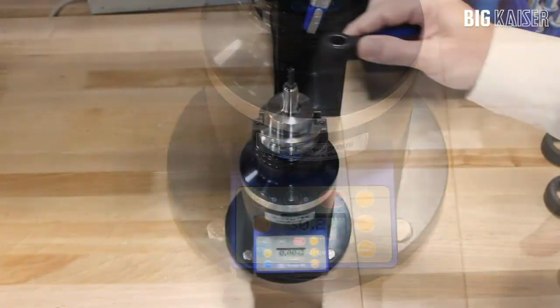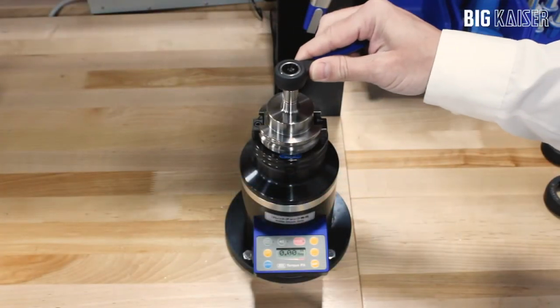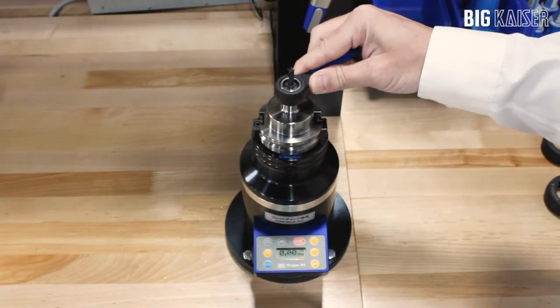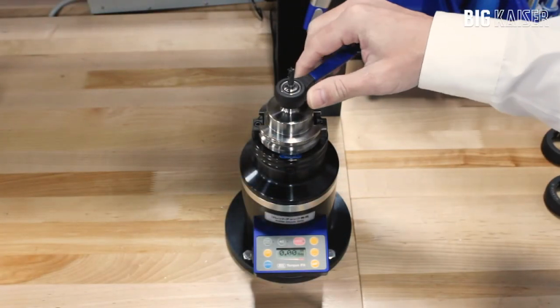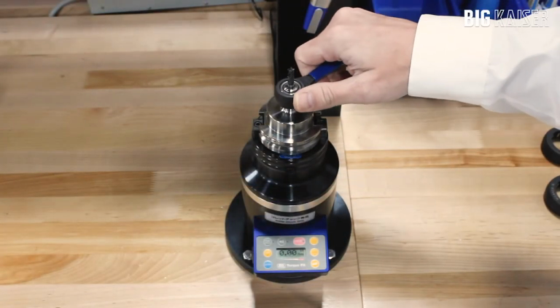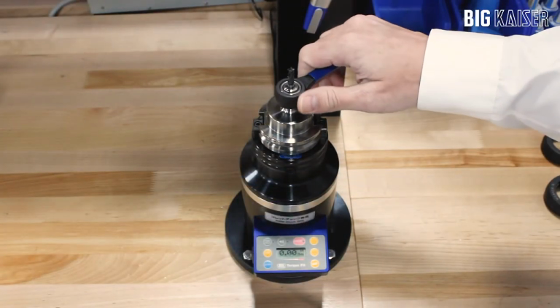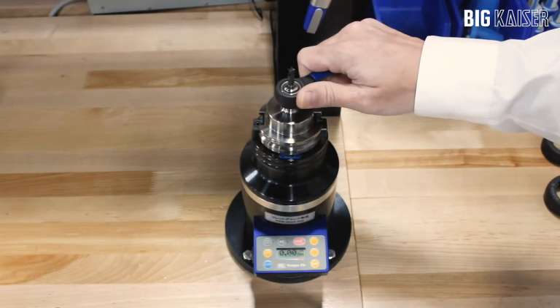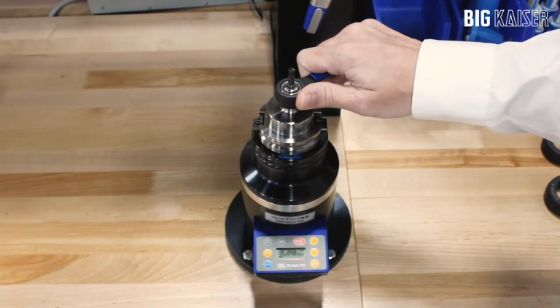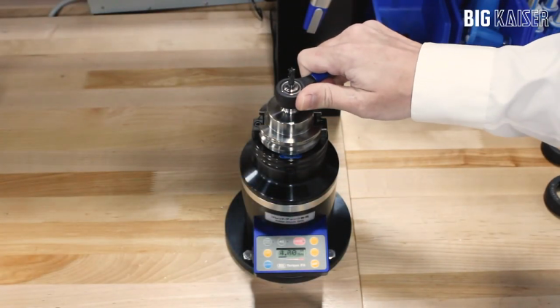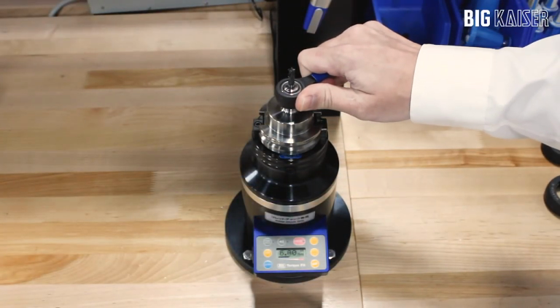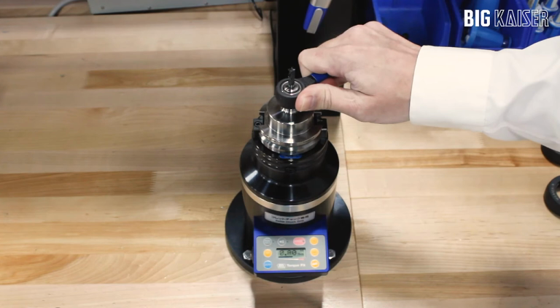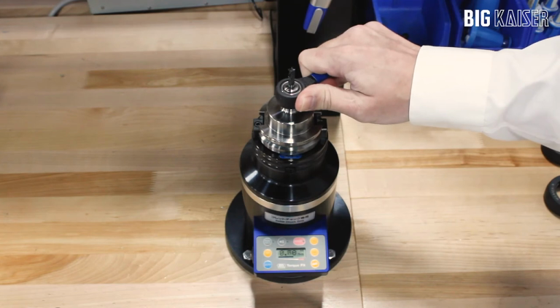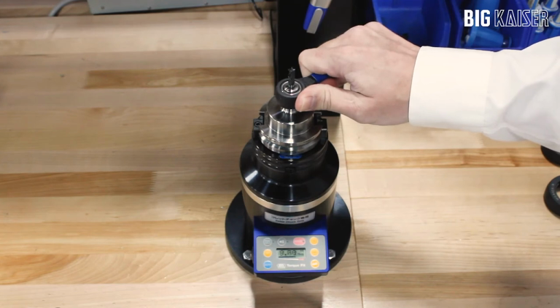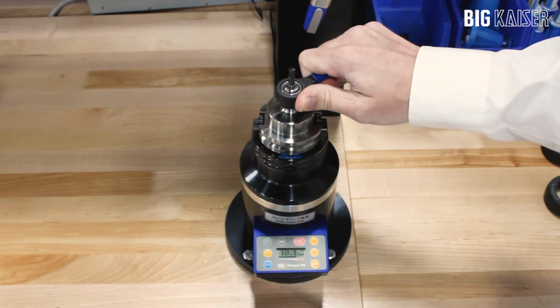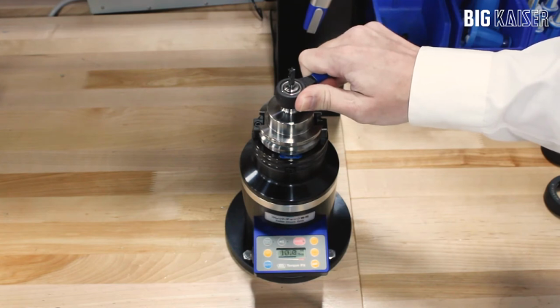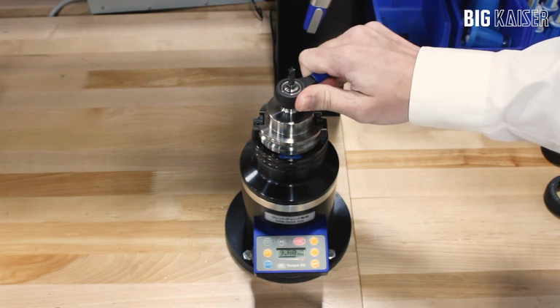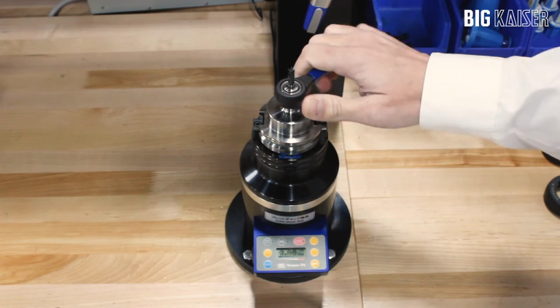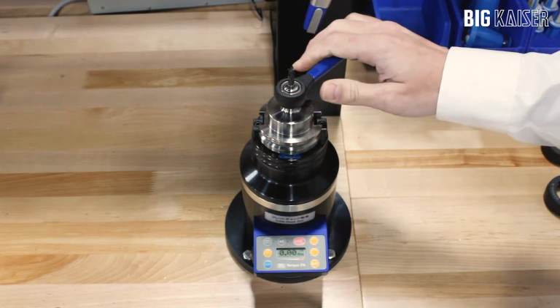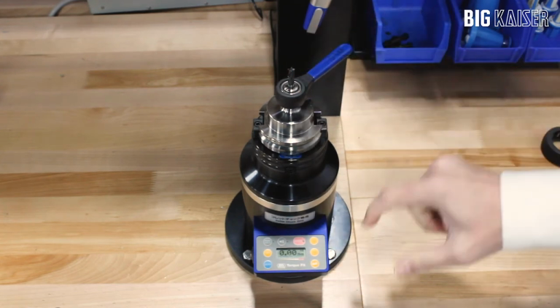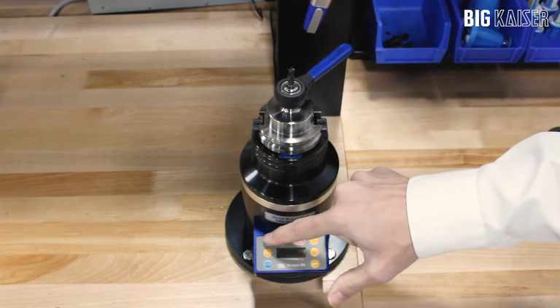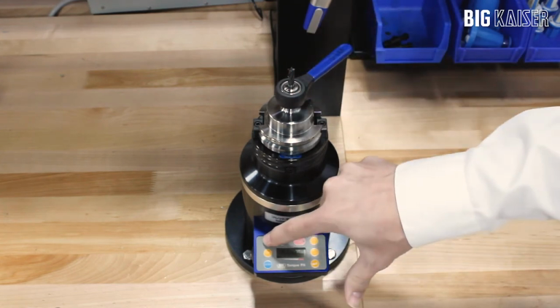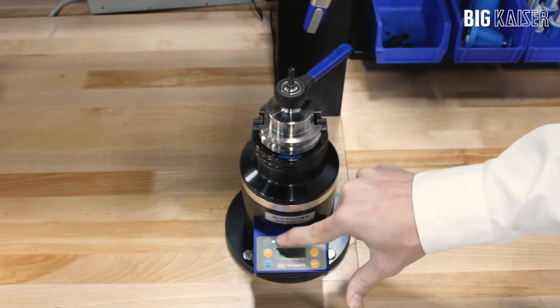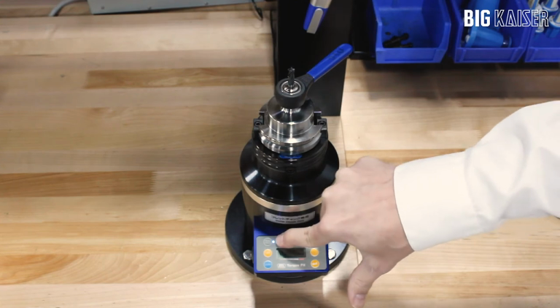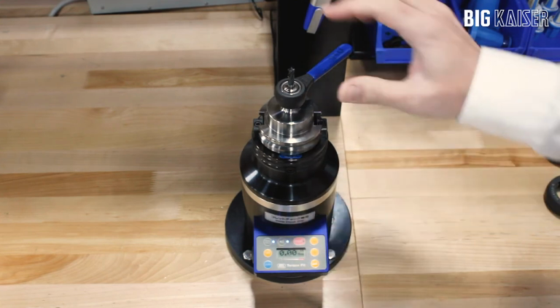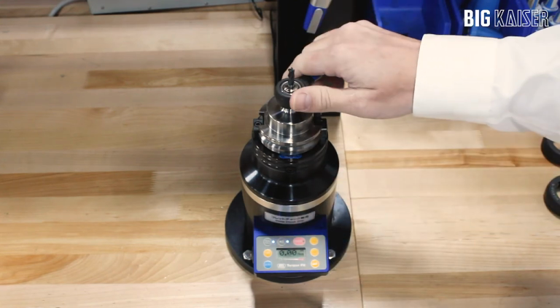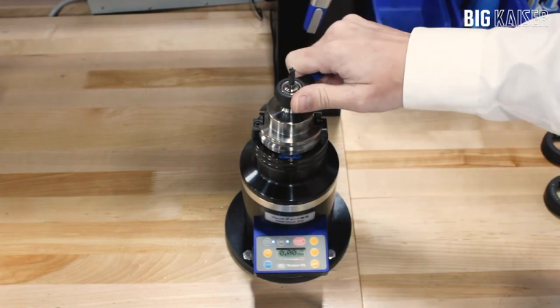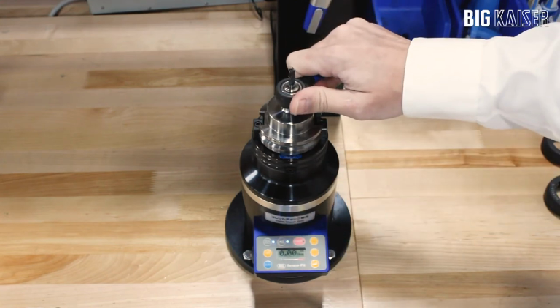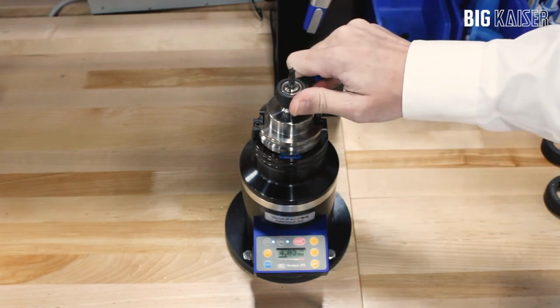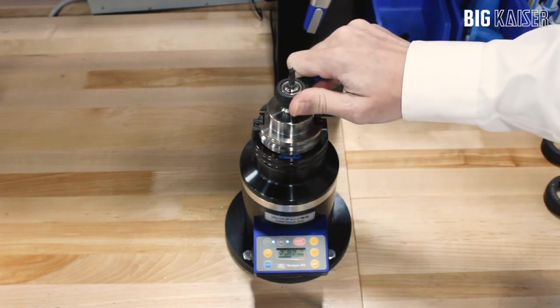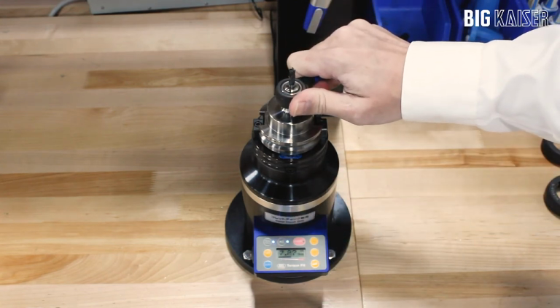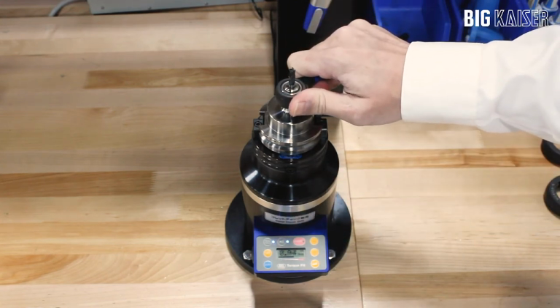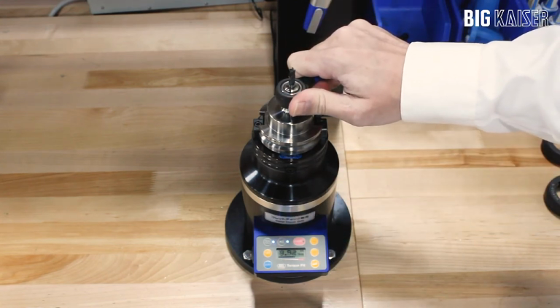Here we have a Mega 6S holder. Since the collet is smaller, the clamping torque is reduced. The device is designed to measure torque when clamping. There is a steel pin in the unit to allow for unclamping tools without damaging the system.